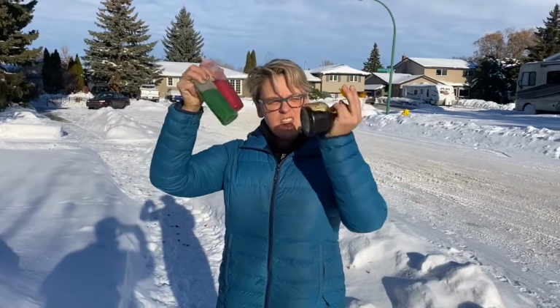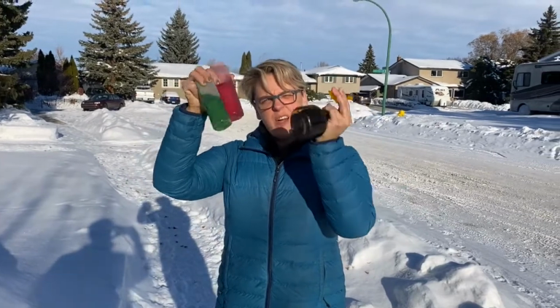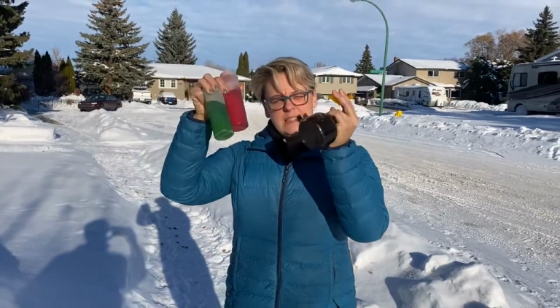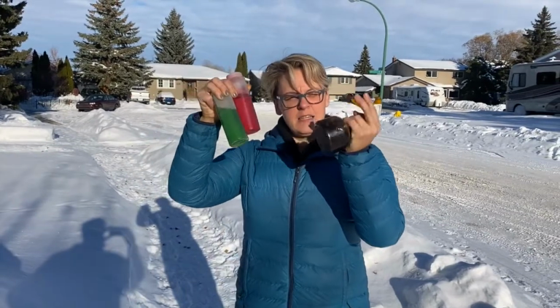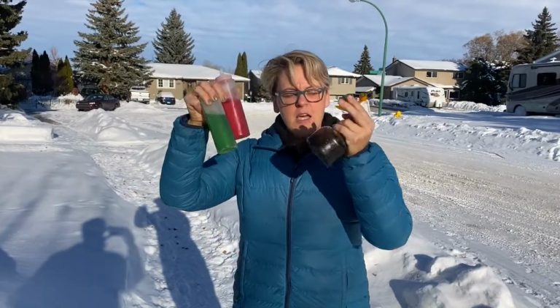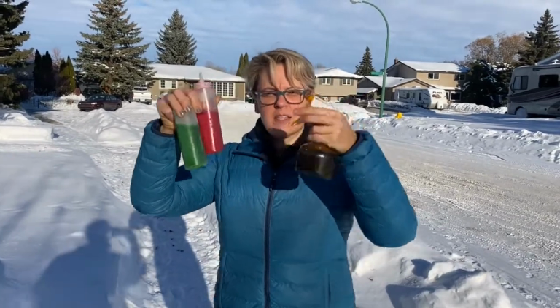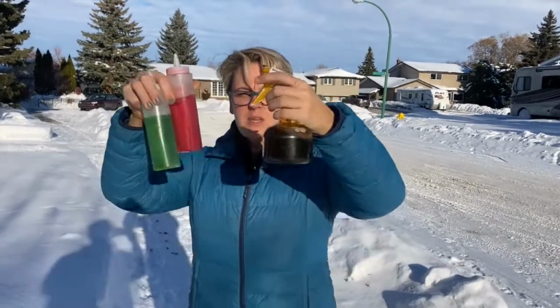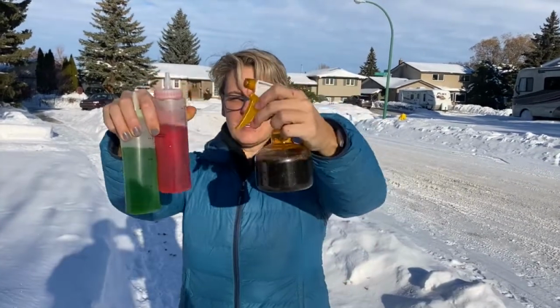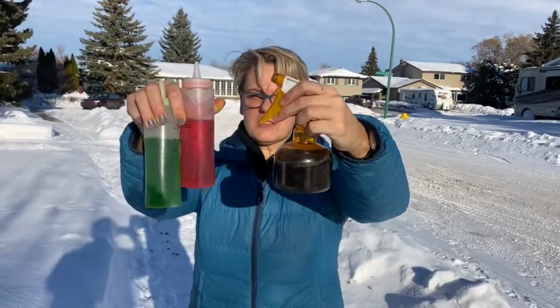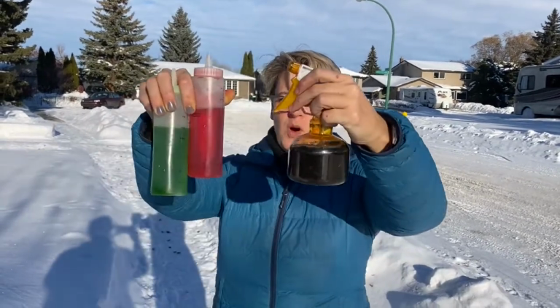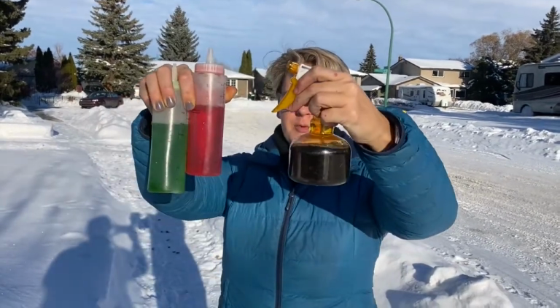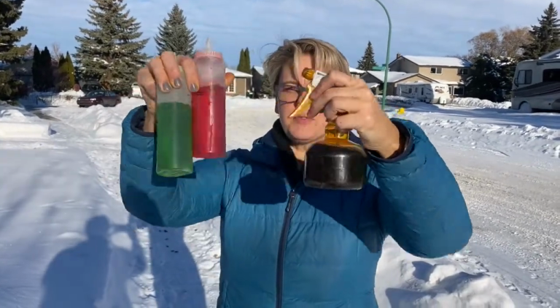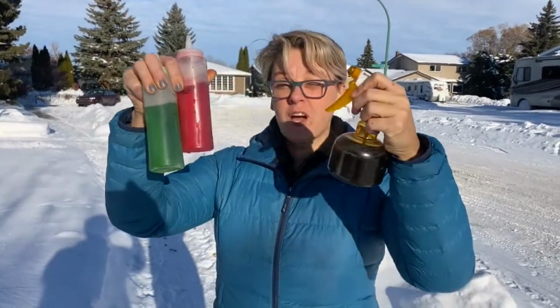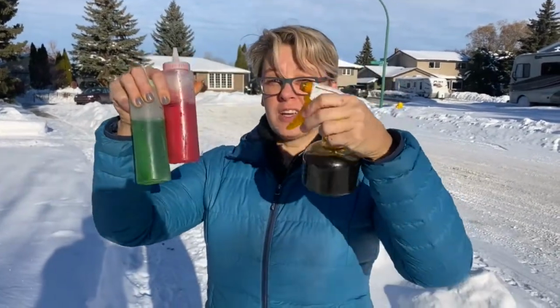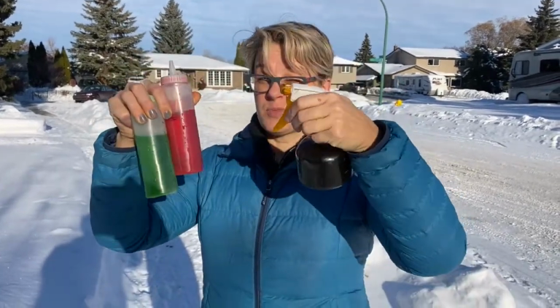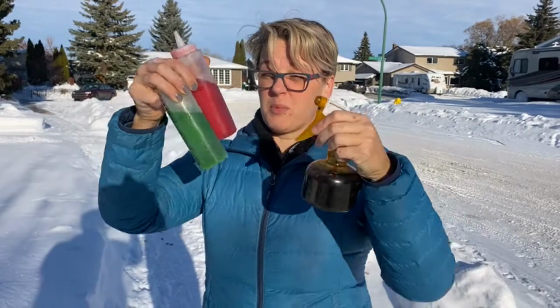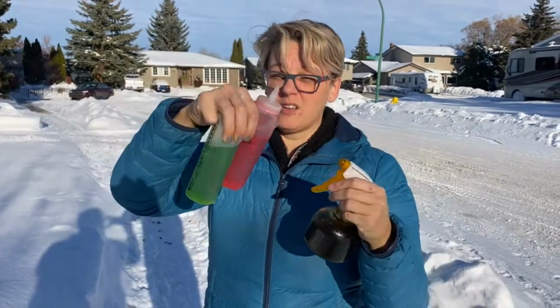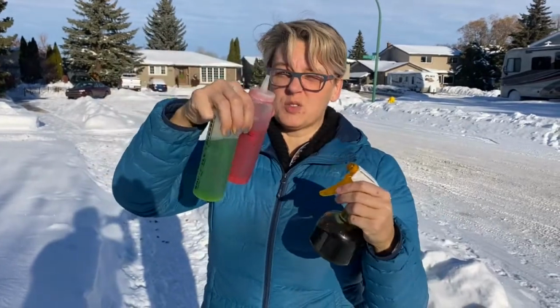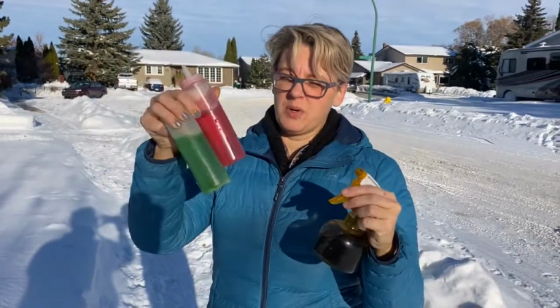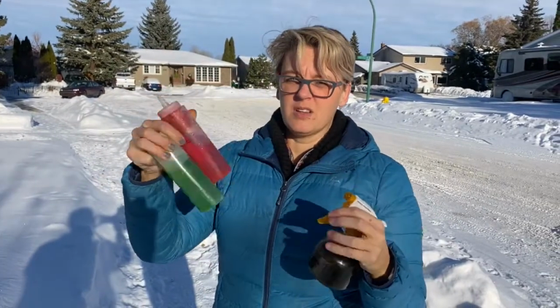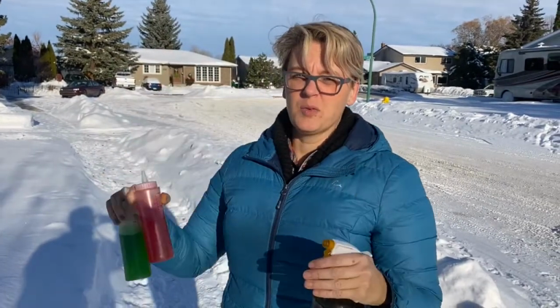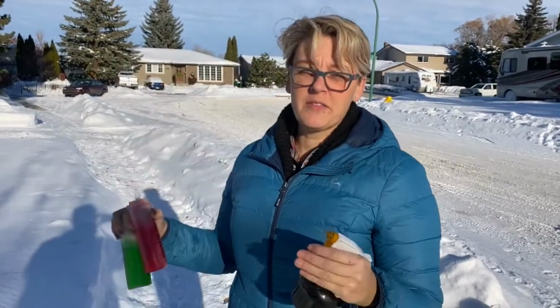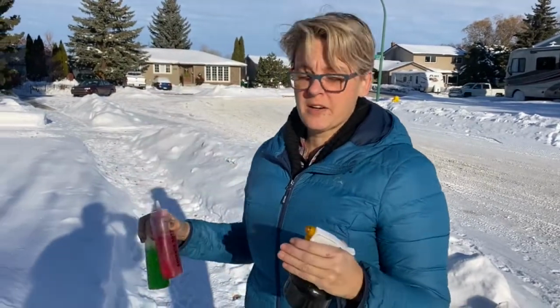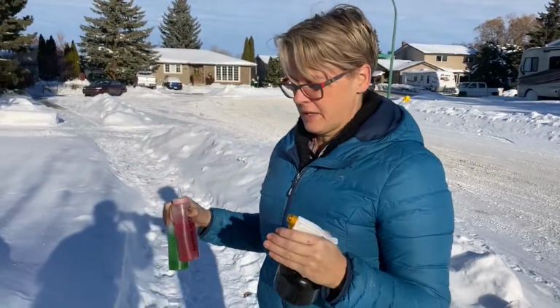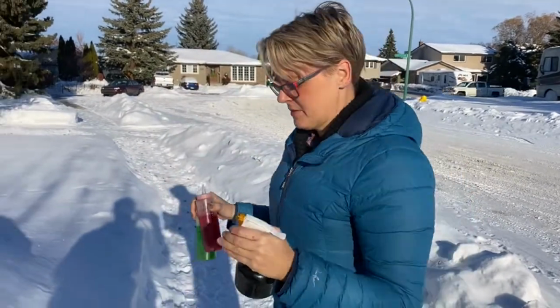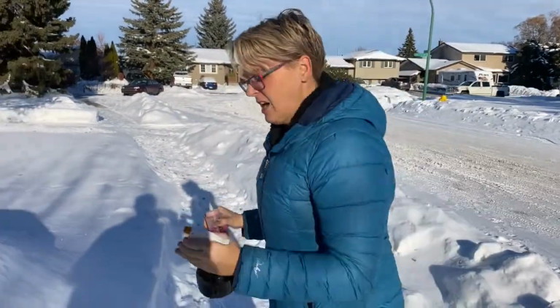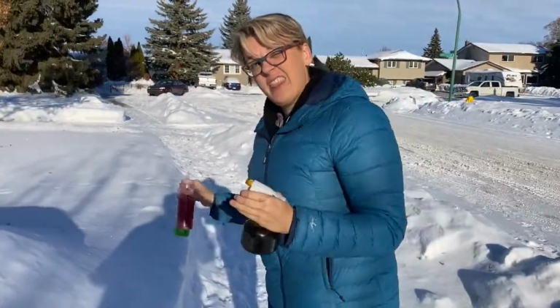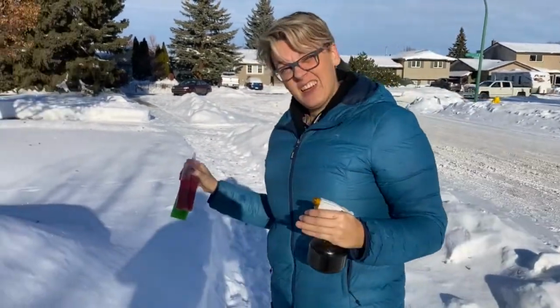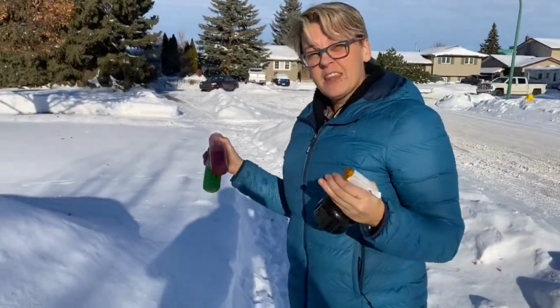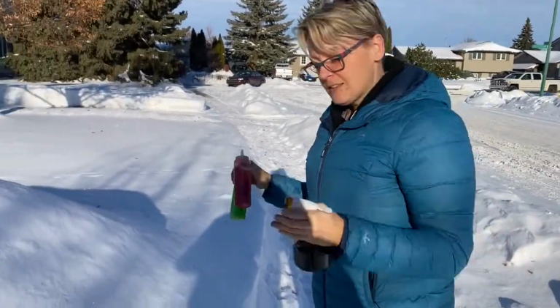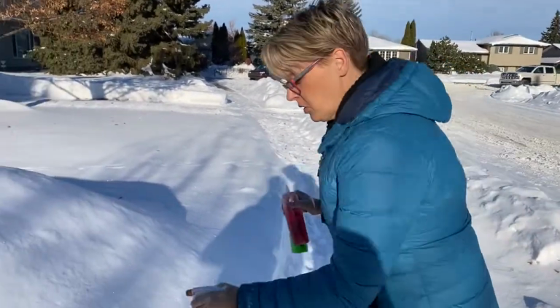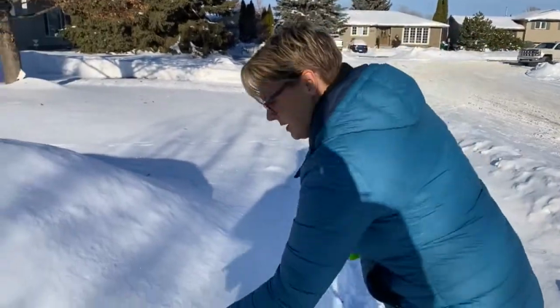What I did is I mixed some water with some food coloring in a spray bottle or a squirt bottle or whatever you've got around the house, and then the kids can go crazy.